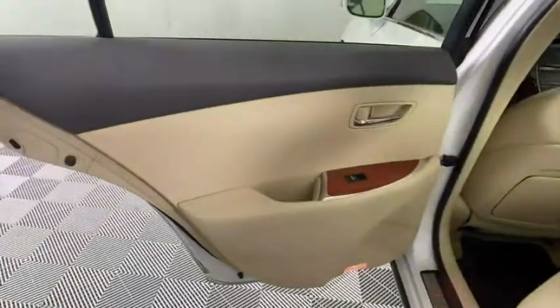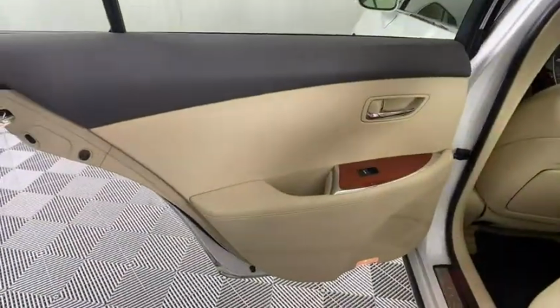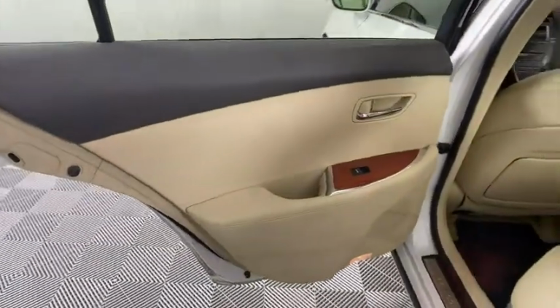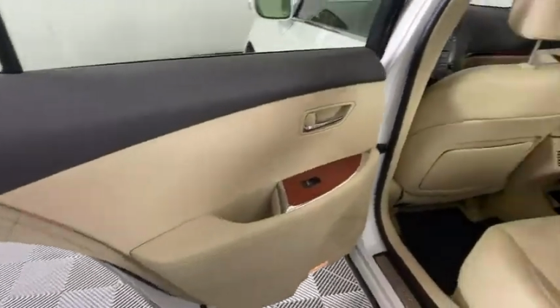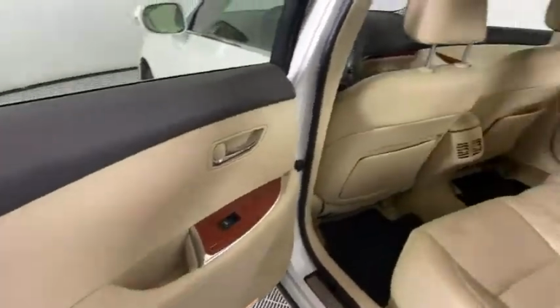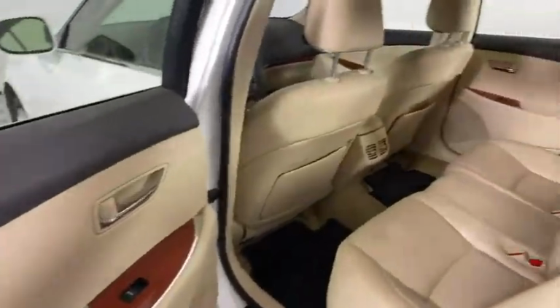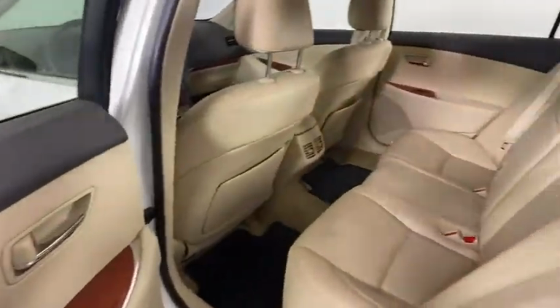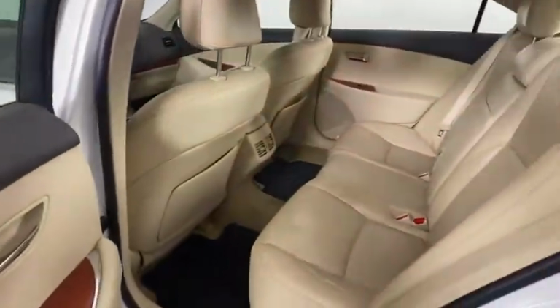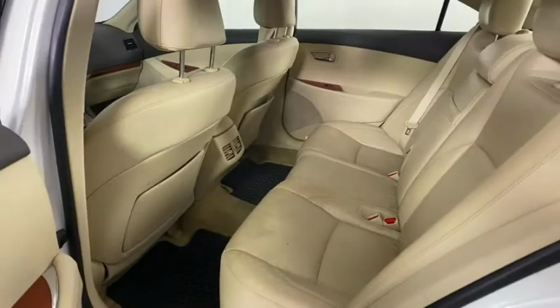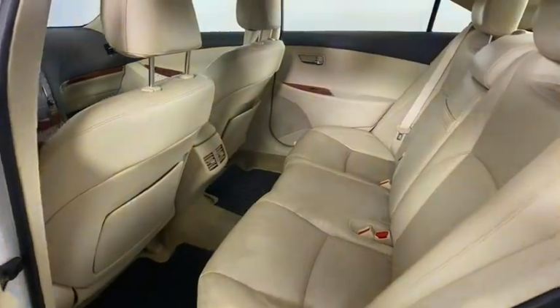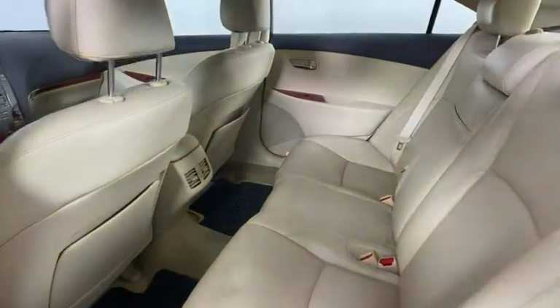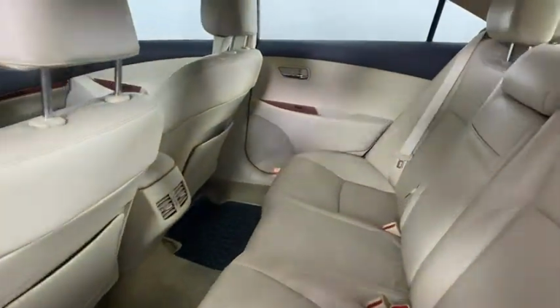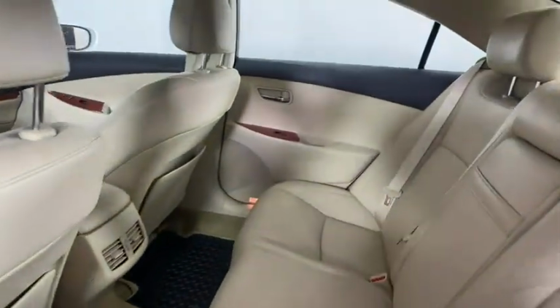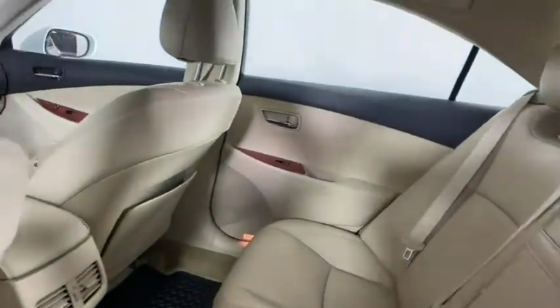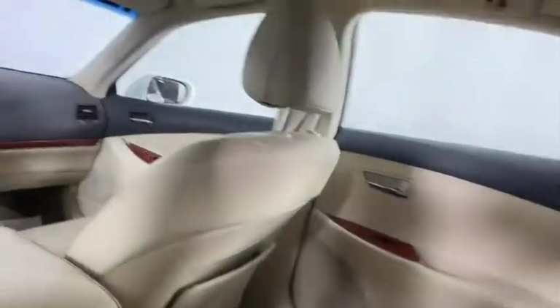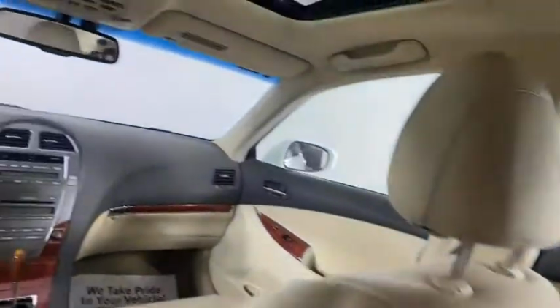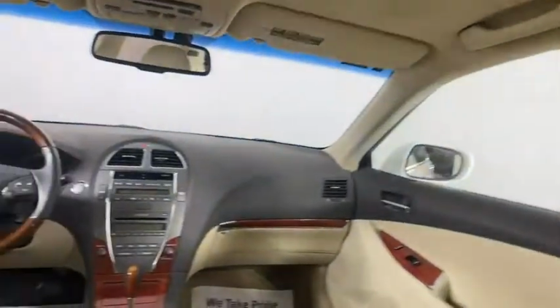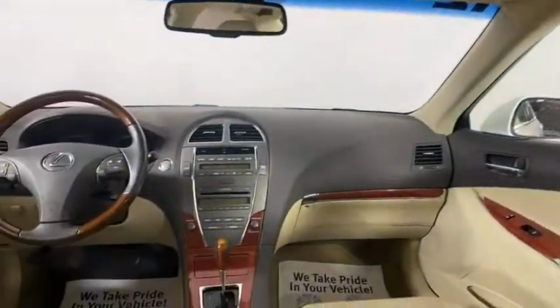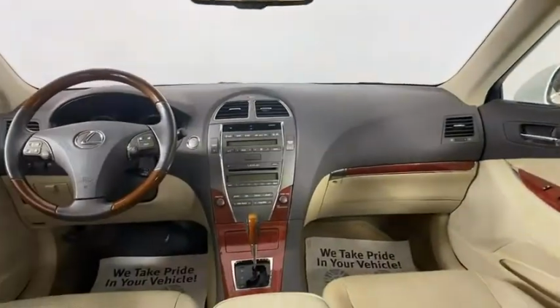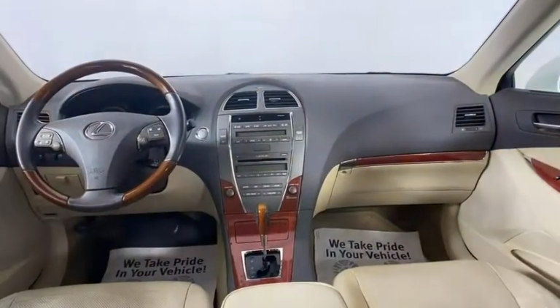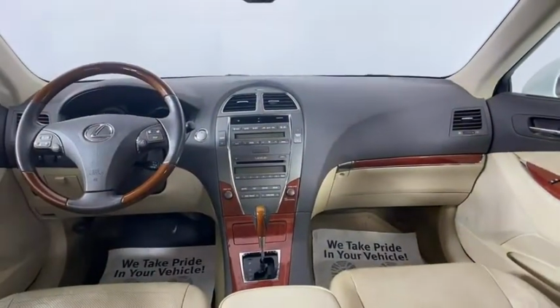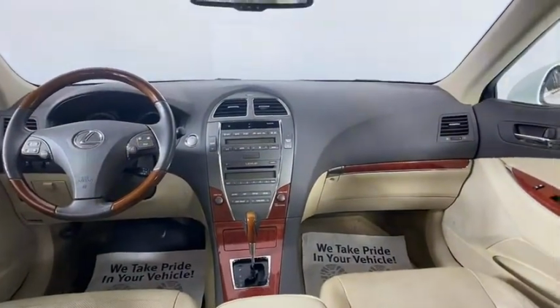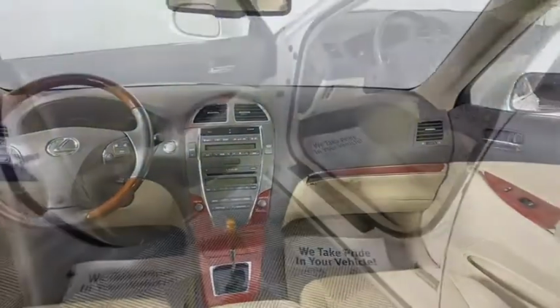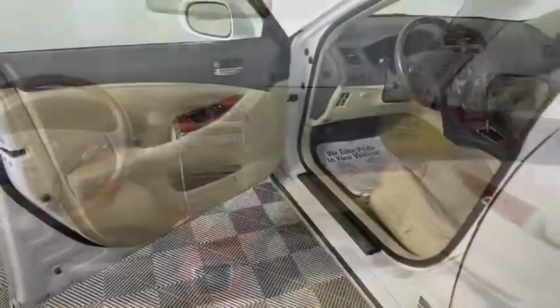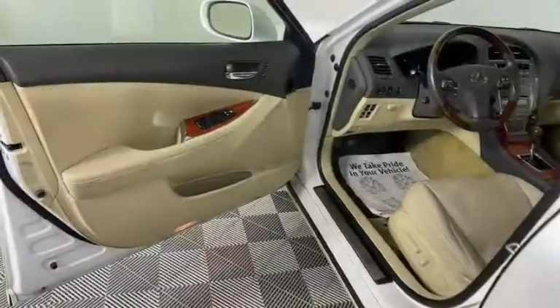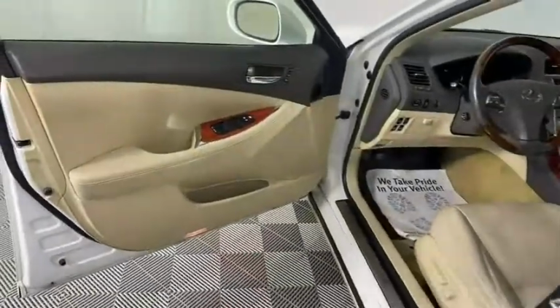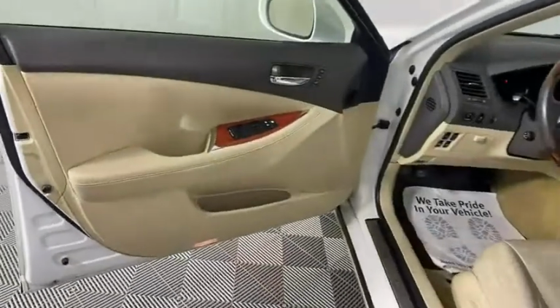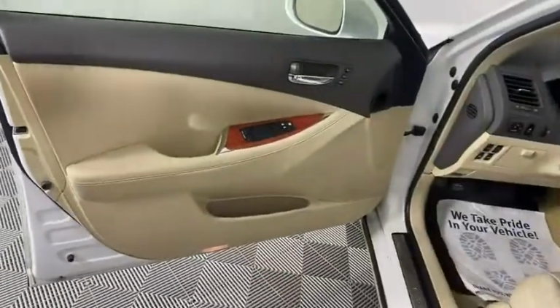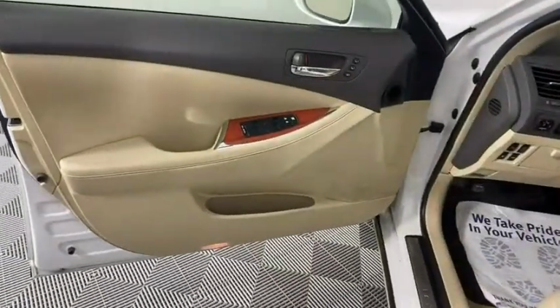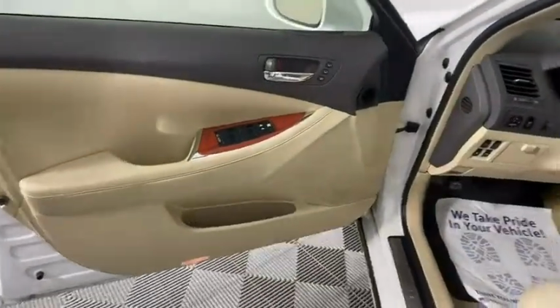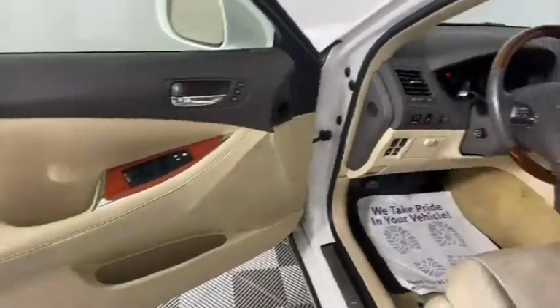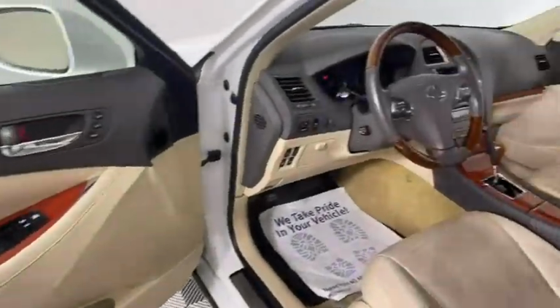Keyless entry, power passenger seat, anti-lock braking system, traction control, stability control, CD changer, steering wheel audio control, leather wrapped steering wheel, Bluetooth.